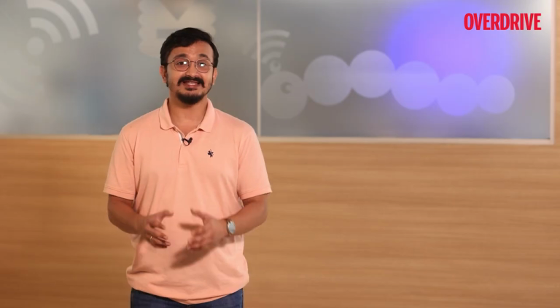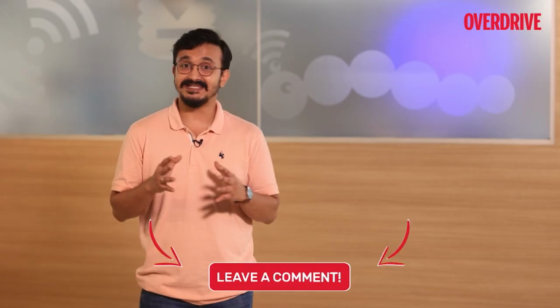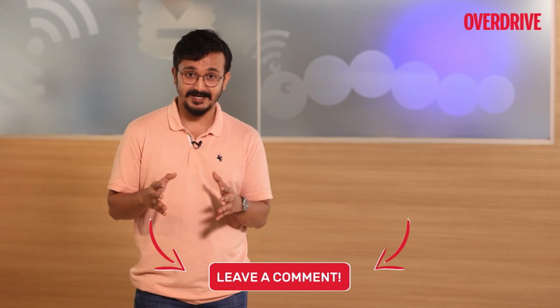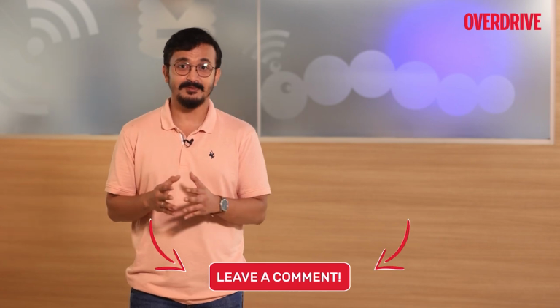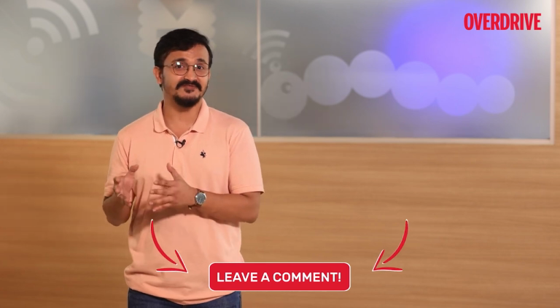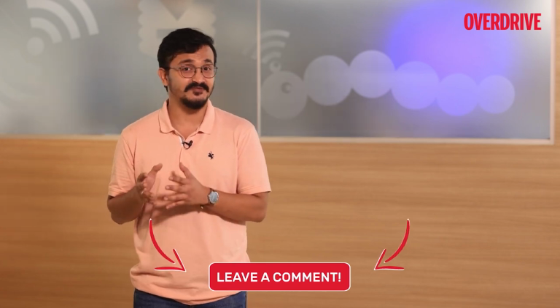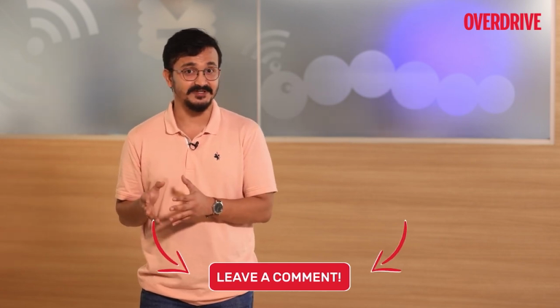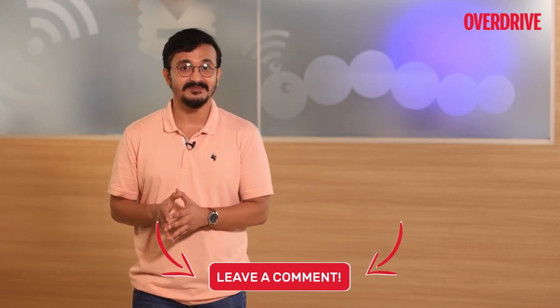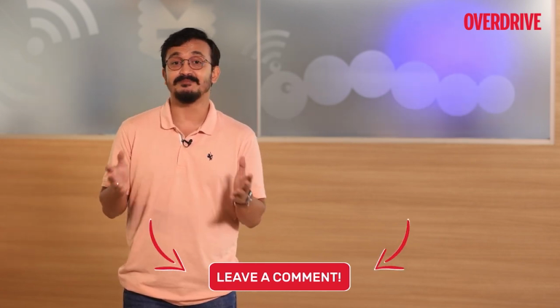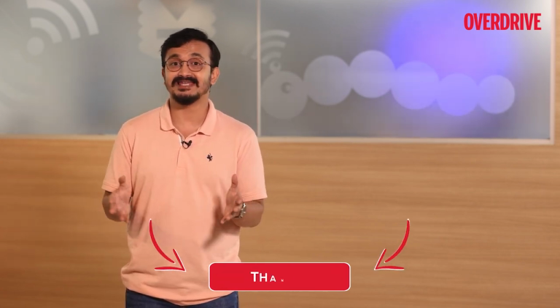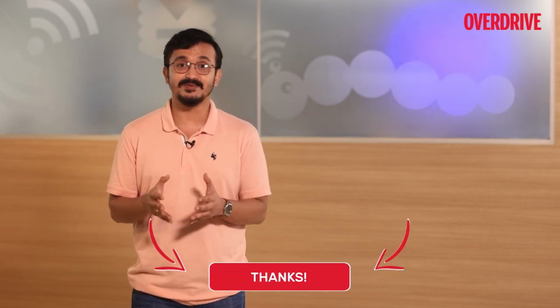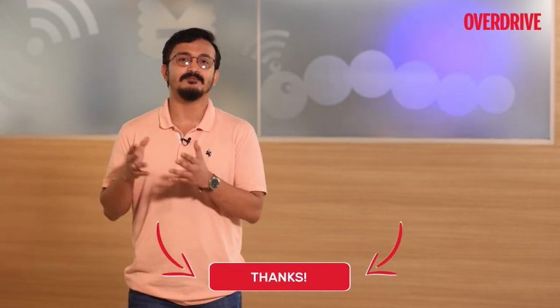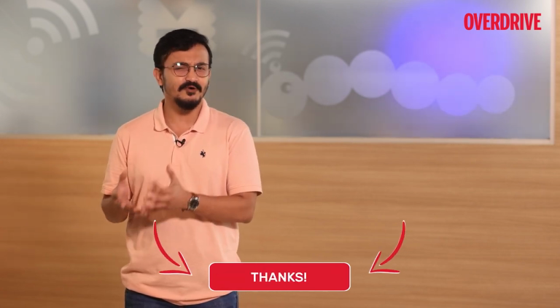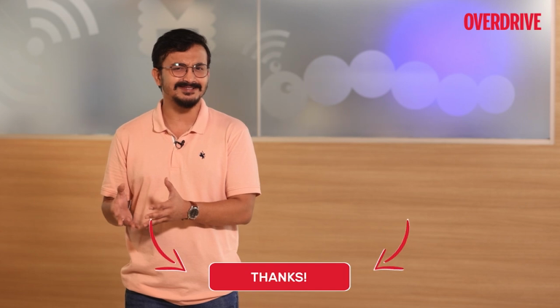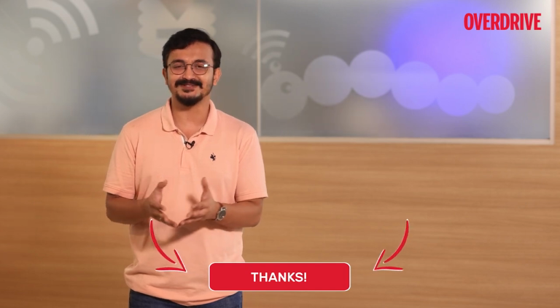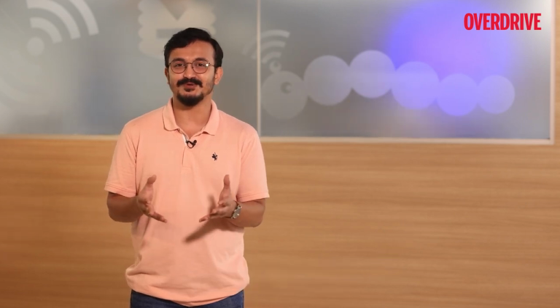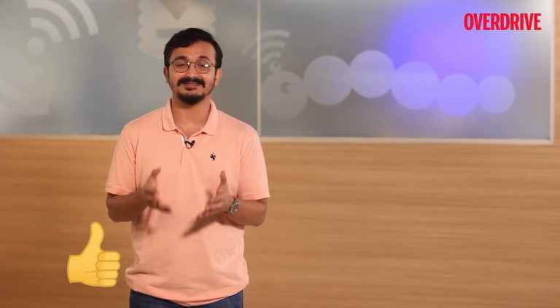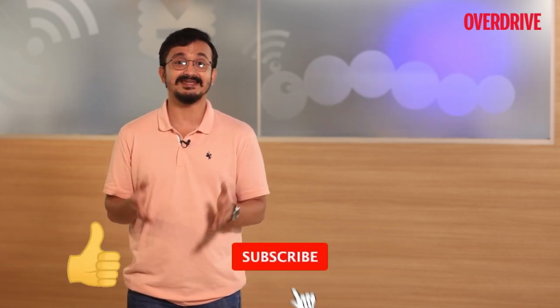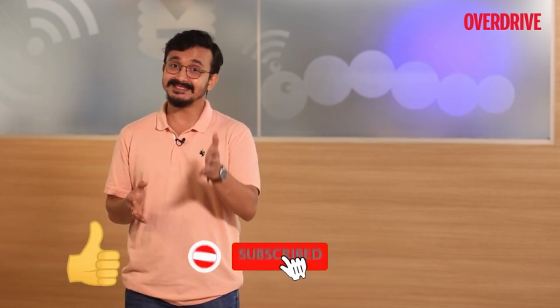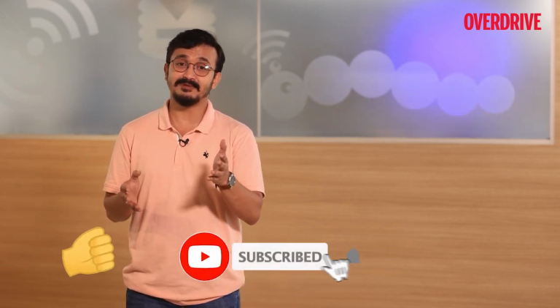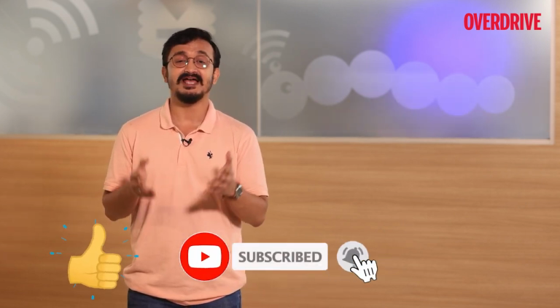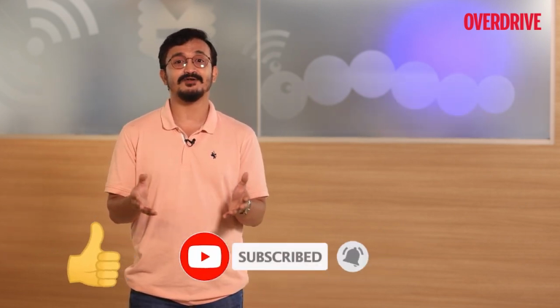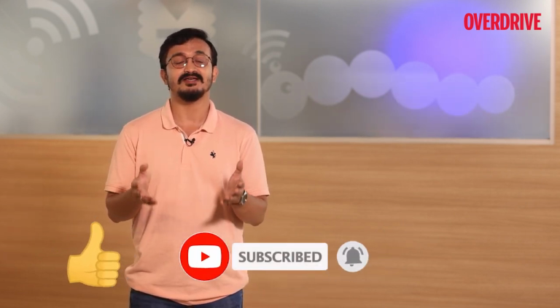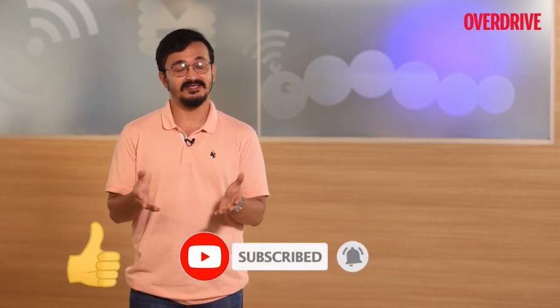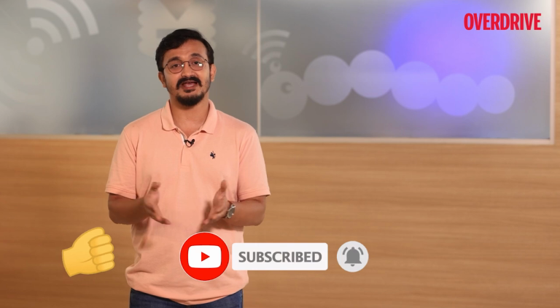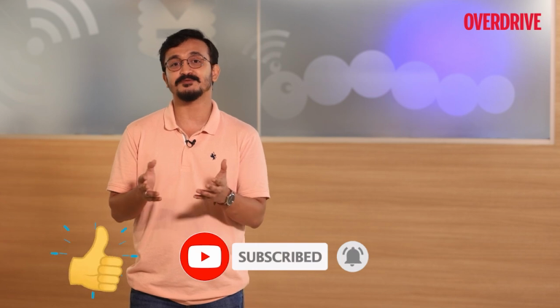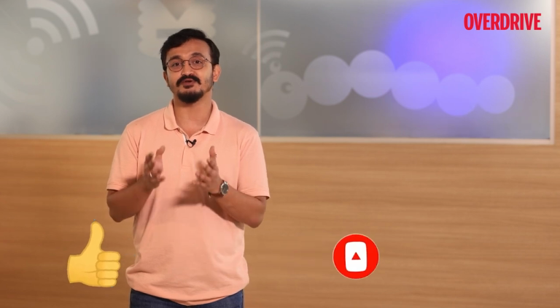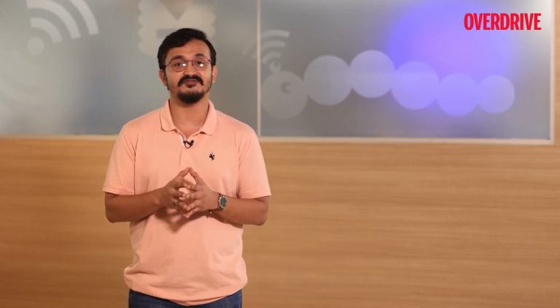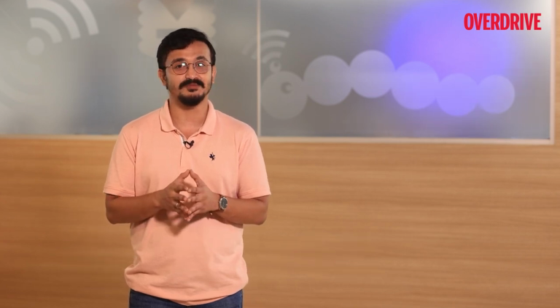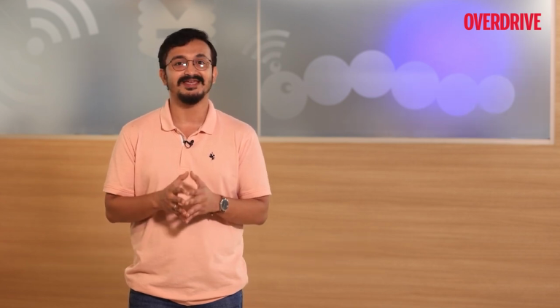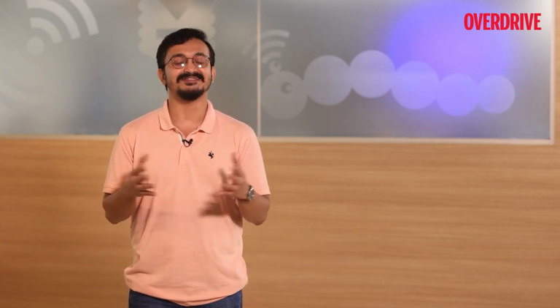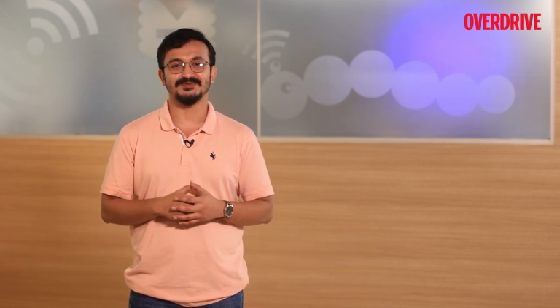That's mostly it for now about the different types of drivetrains. I'll be back again next week with more facts and insights on automobiles. Till then, hit the like button and follow us on Instagram and subscribe to the Overdrive YouTube page. See you next week.